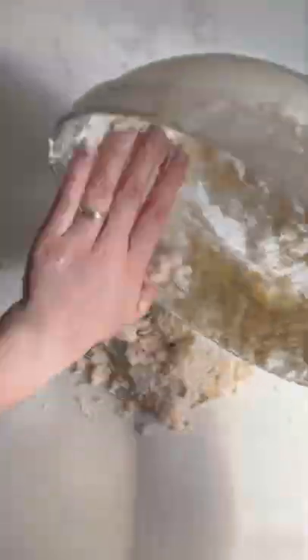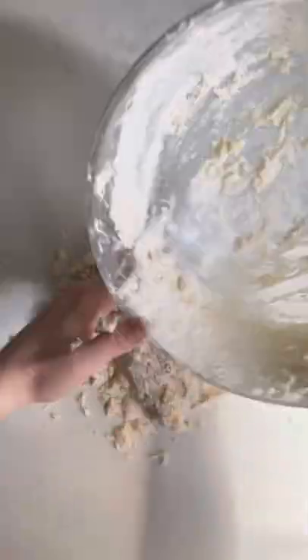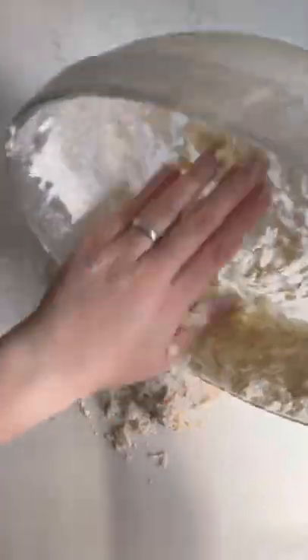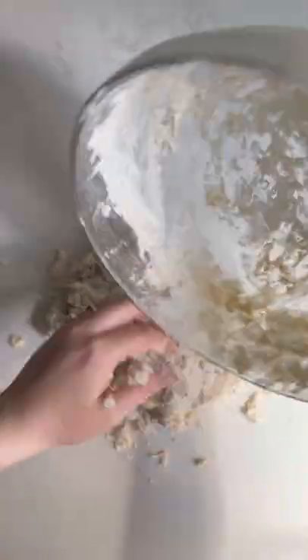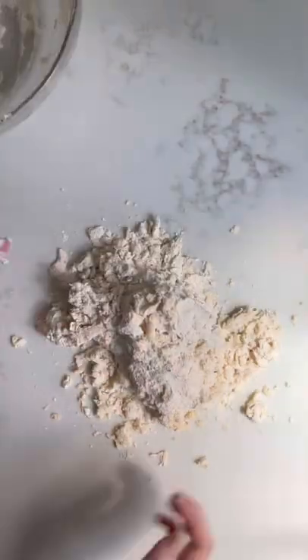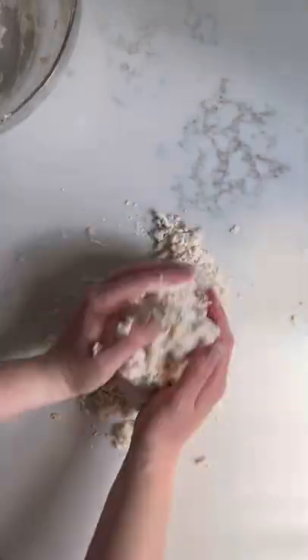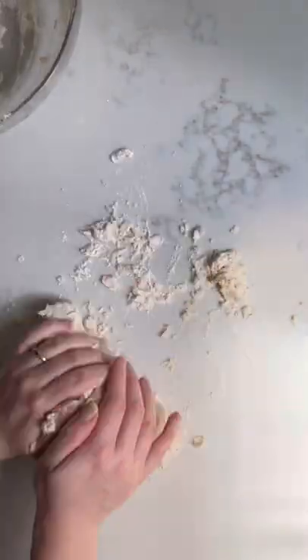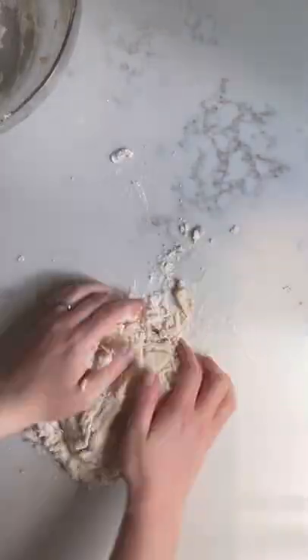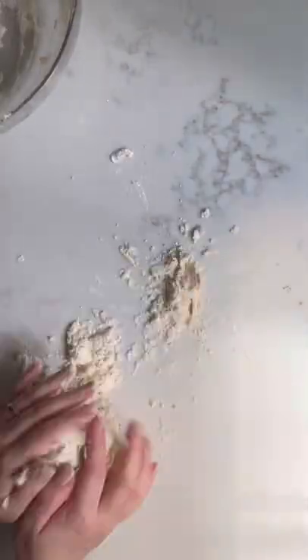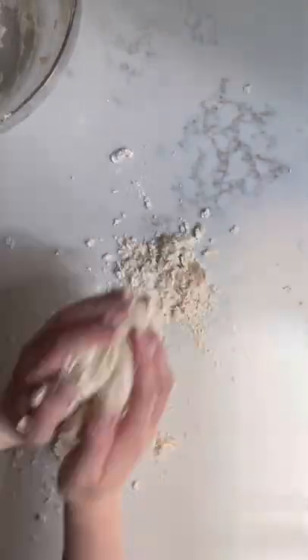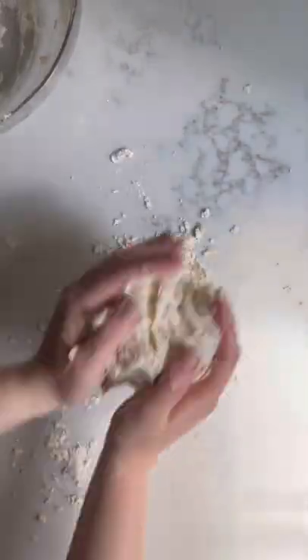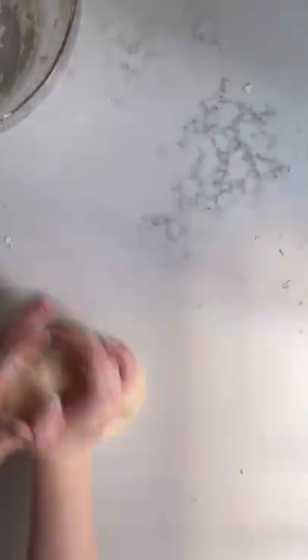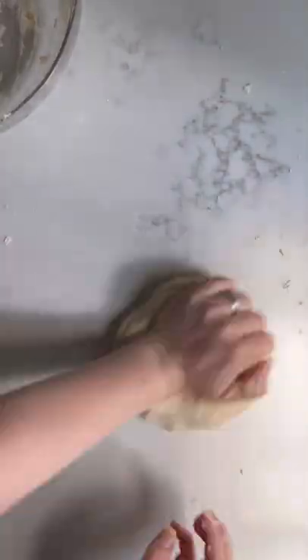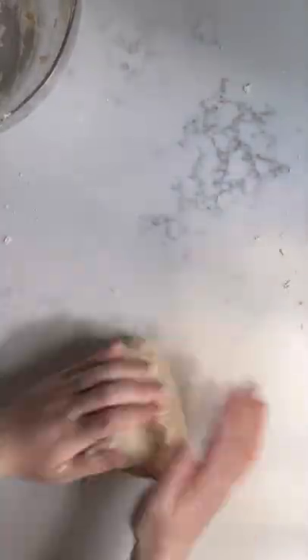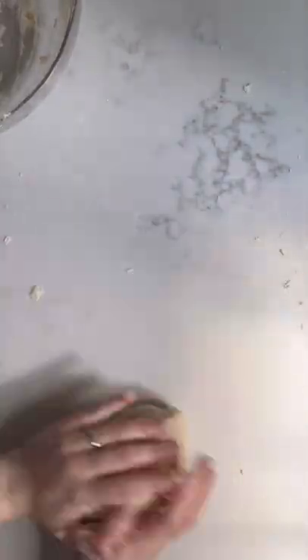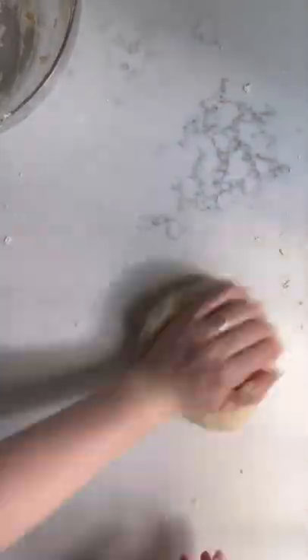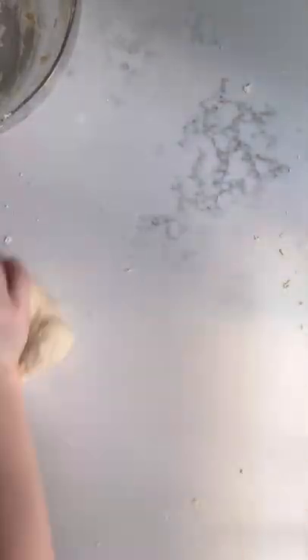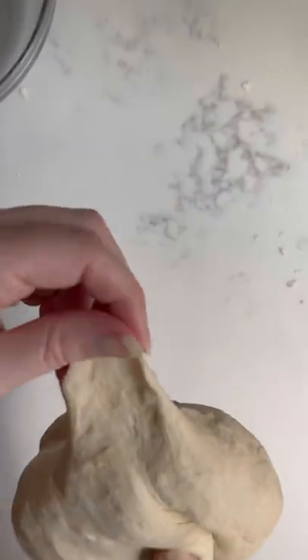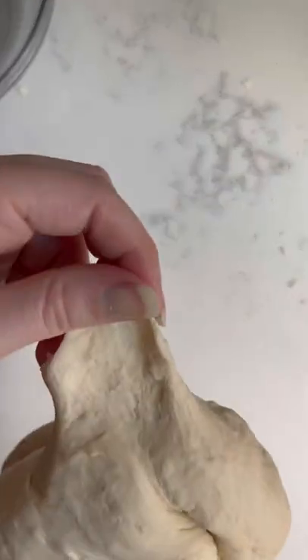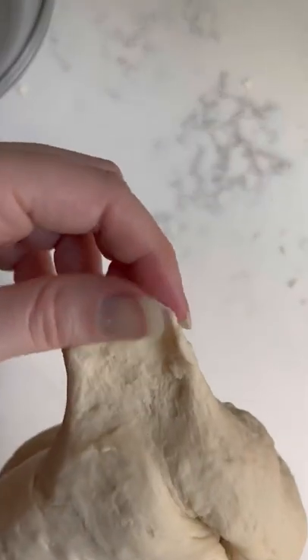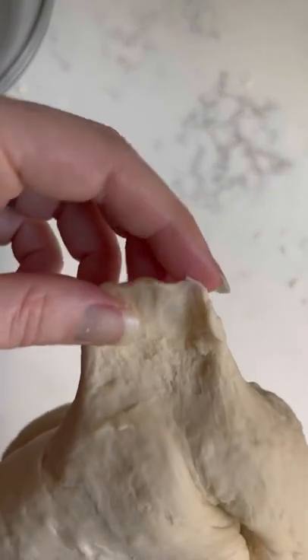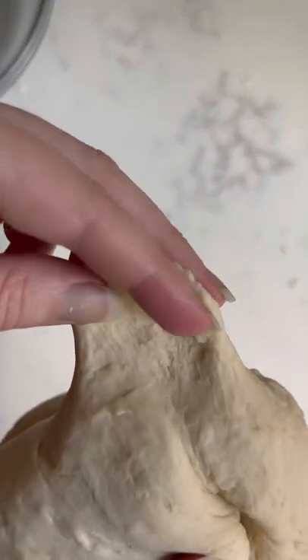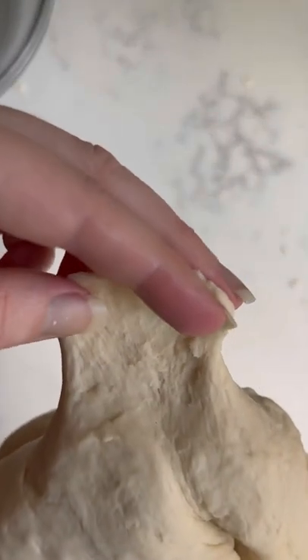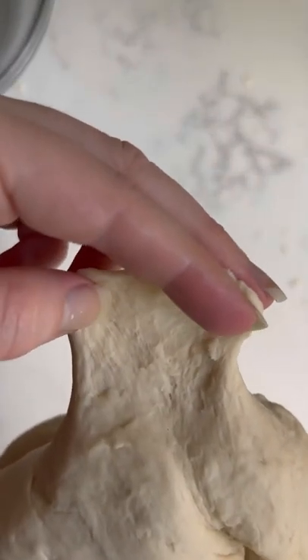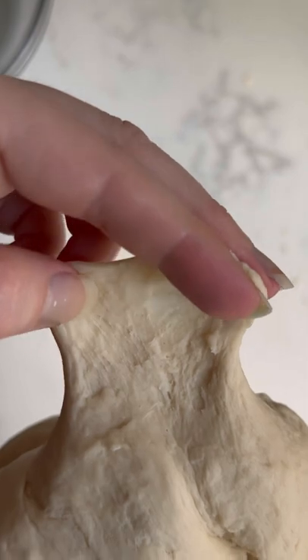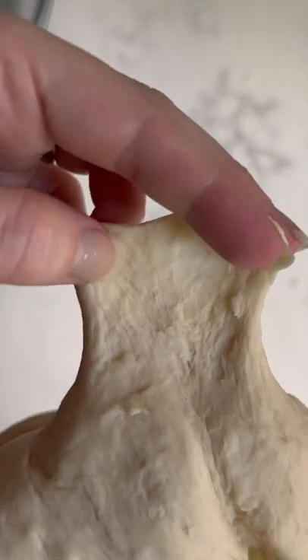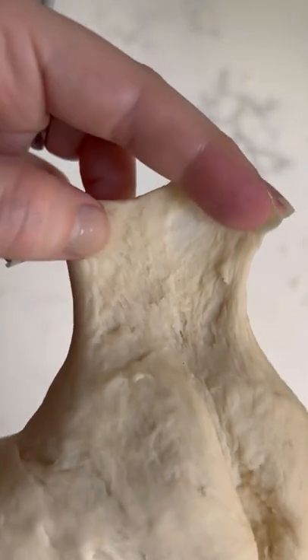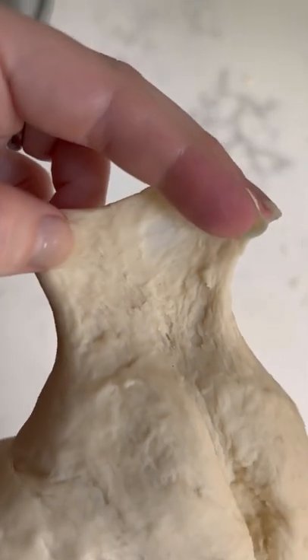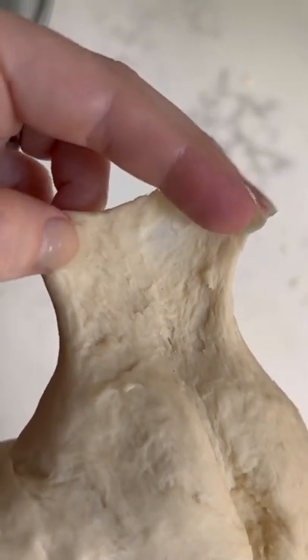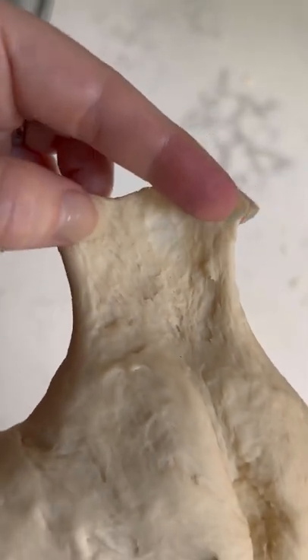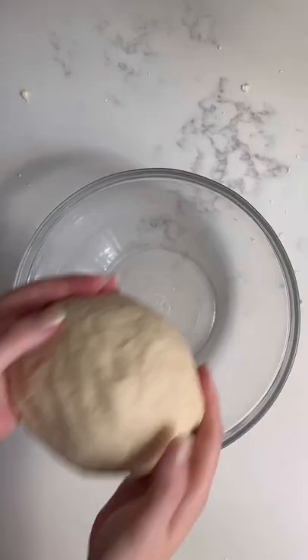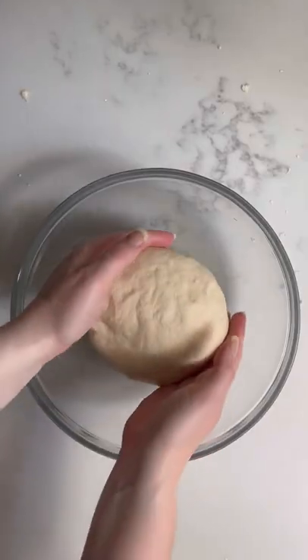Mix this until the dough starts to form, then start kneading. Knead for 10 to 12 minutes, maybe longer if you're doing it by hand, until it reaches this consistency.